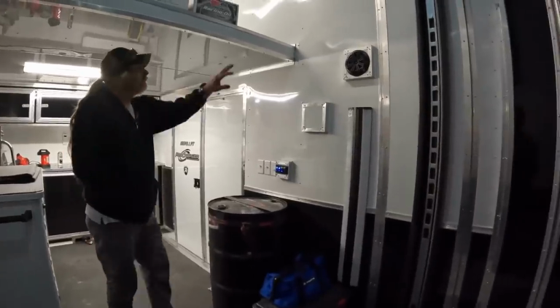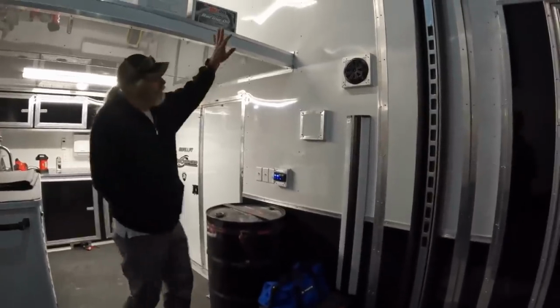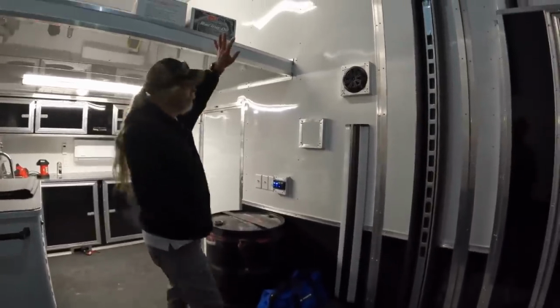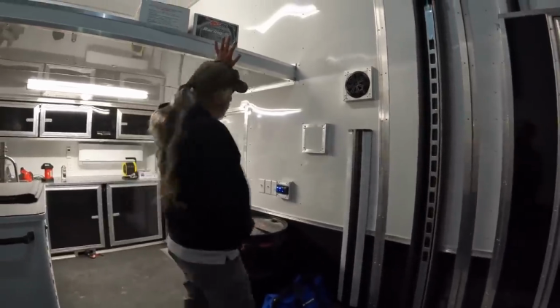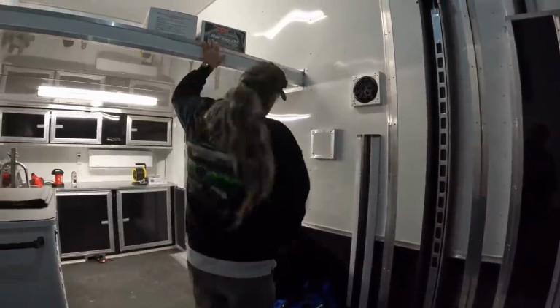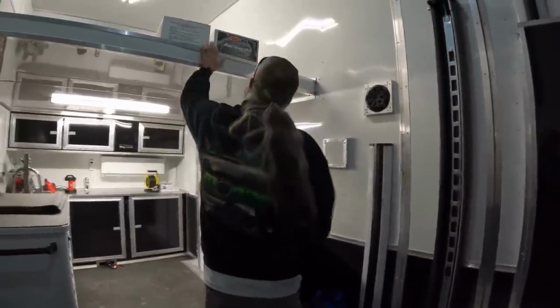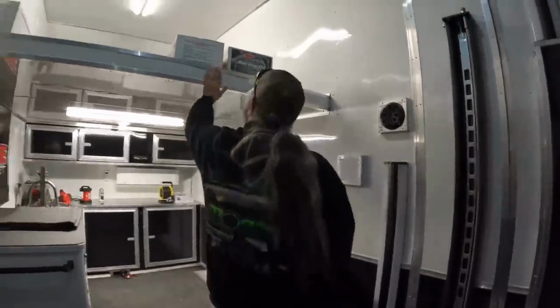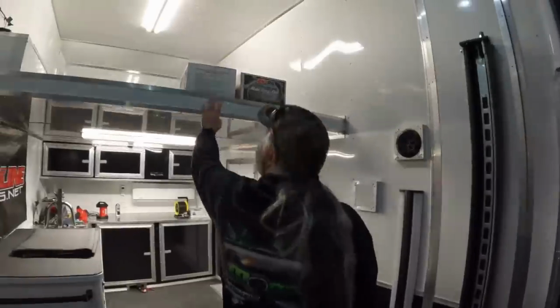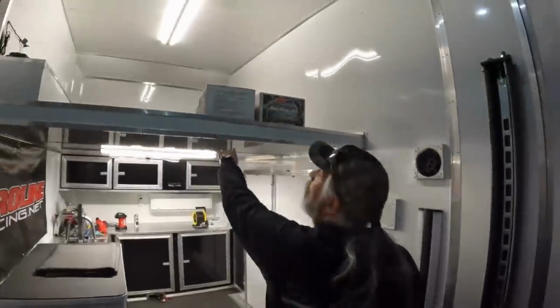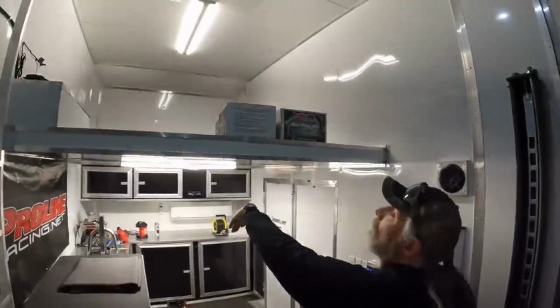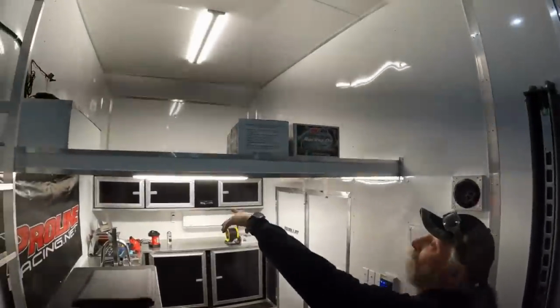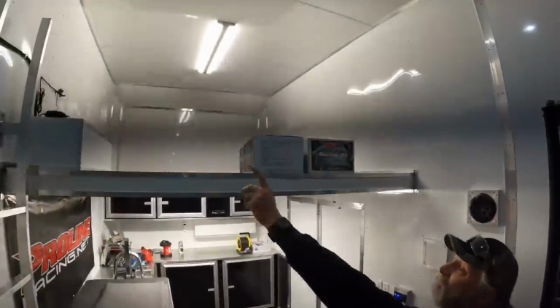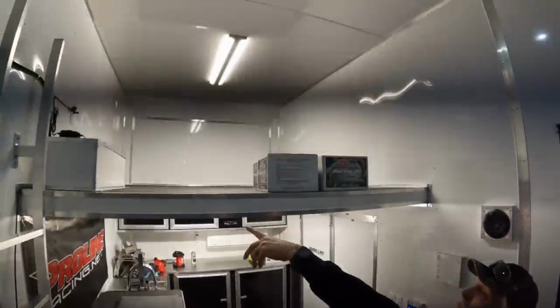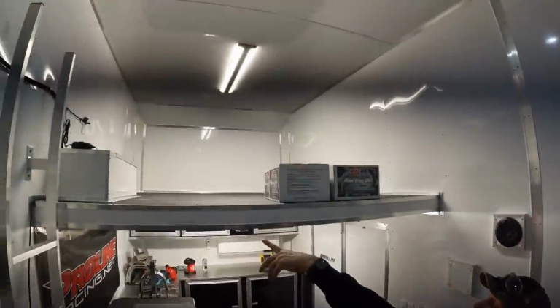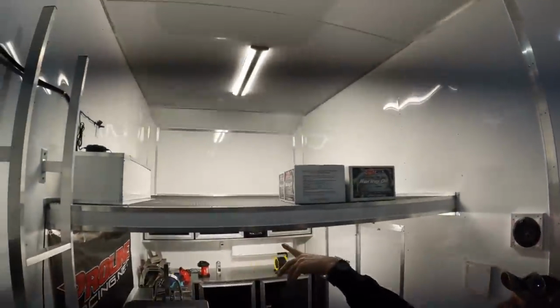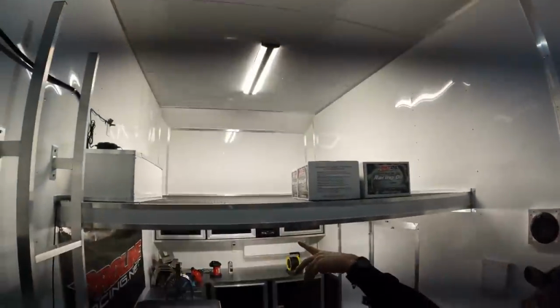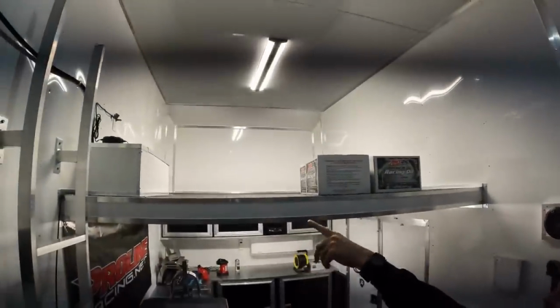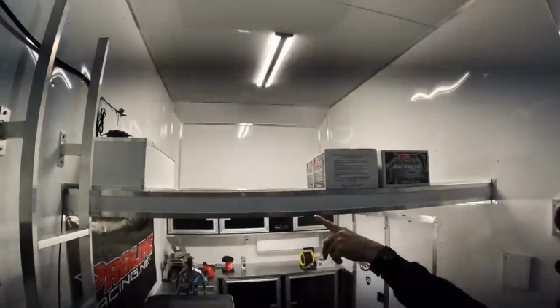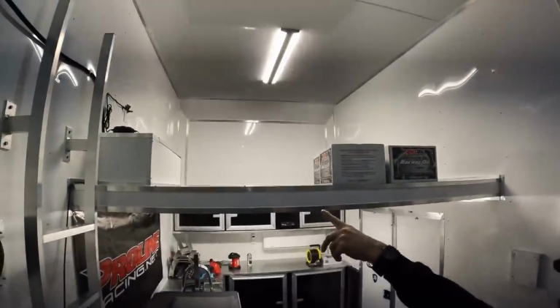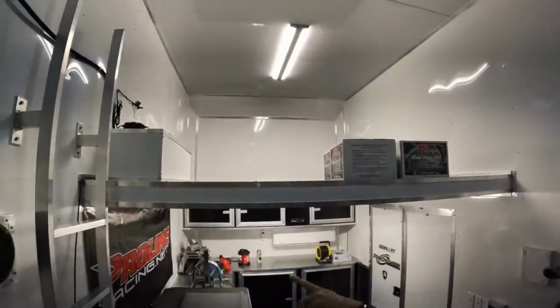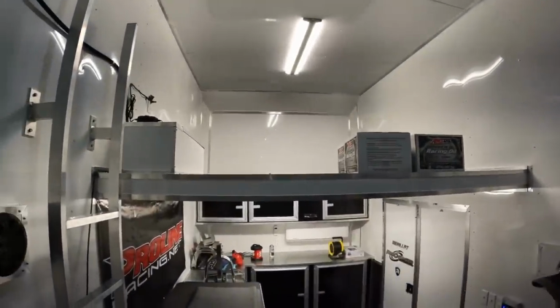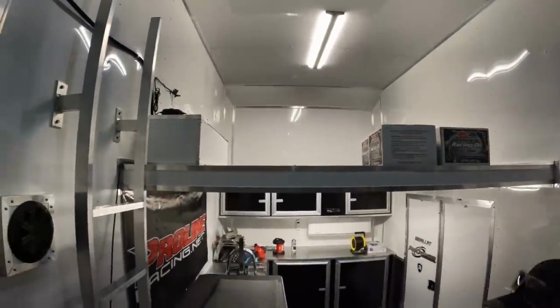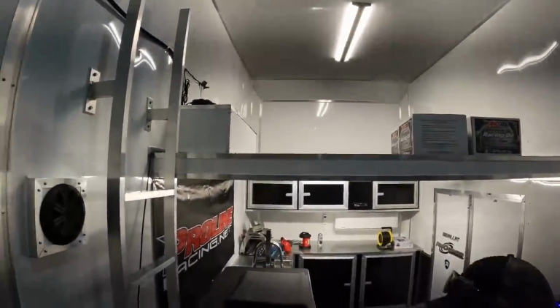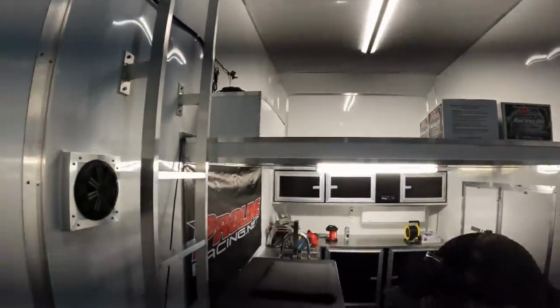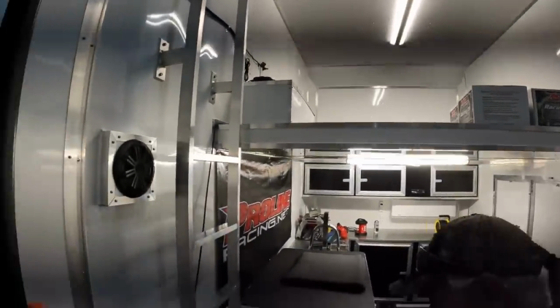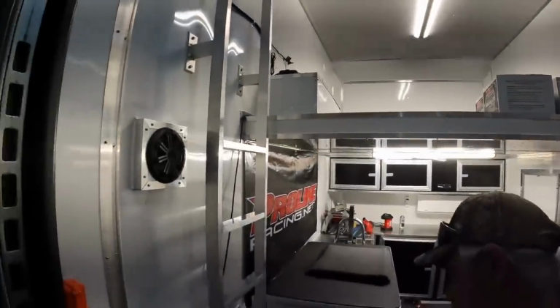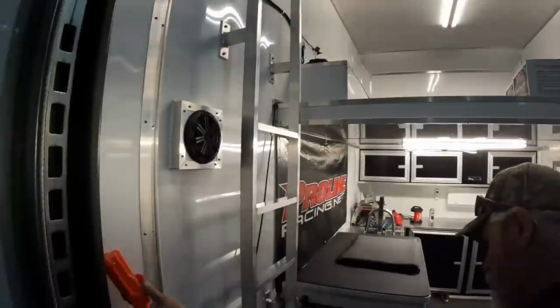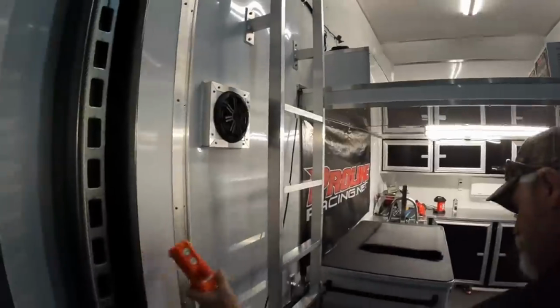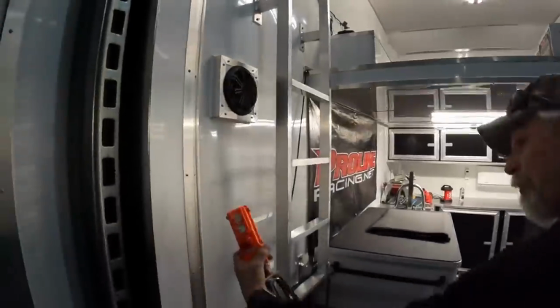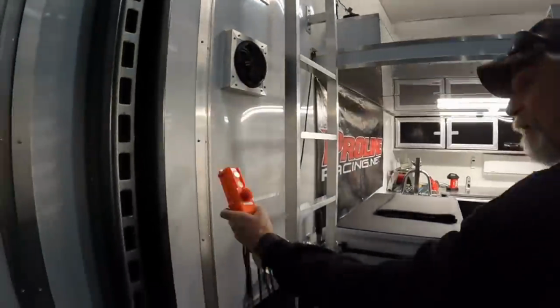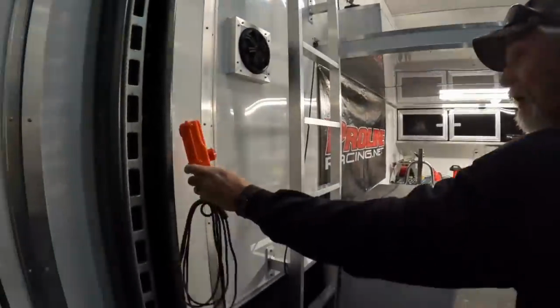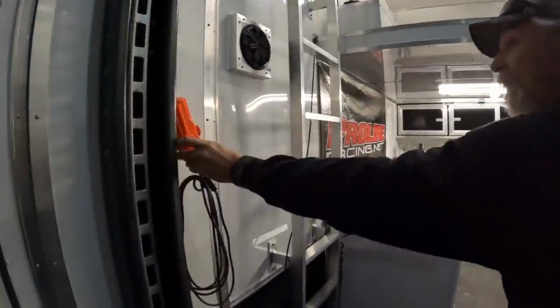There's a lot of storage up here too - that's where the pump and the battery charger are that run the lift pump for the lift.